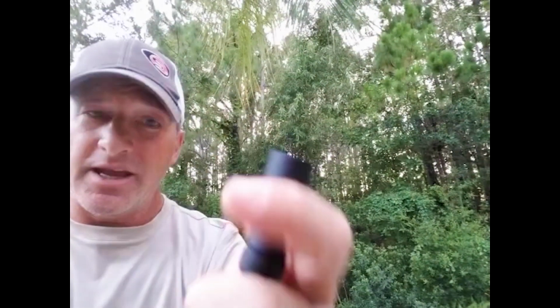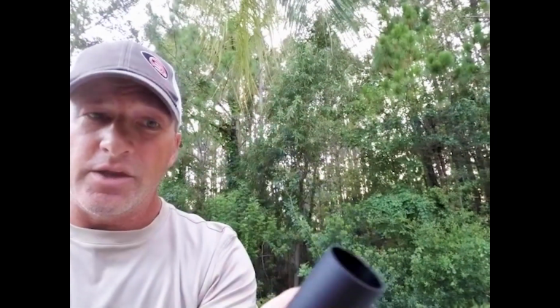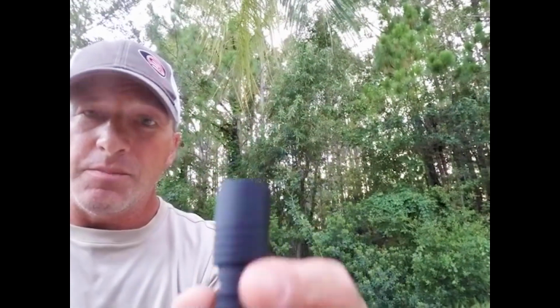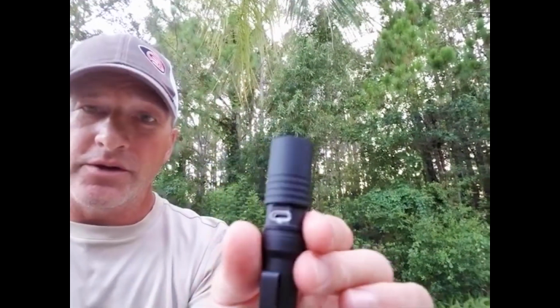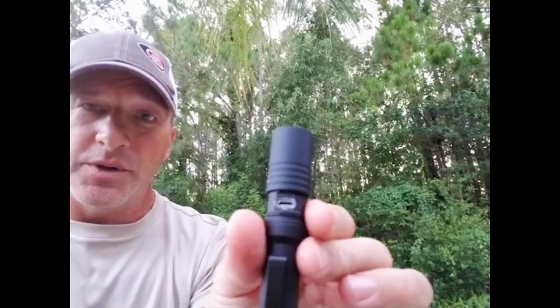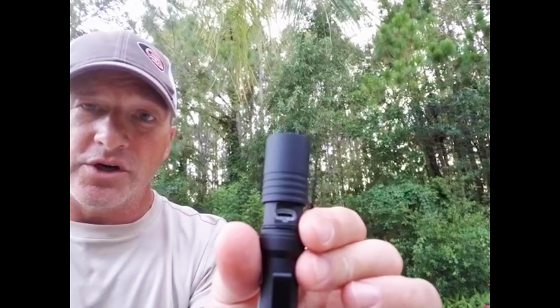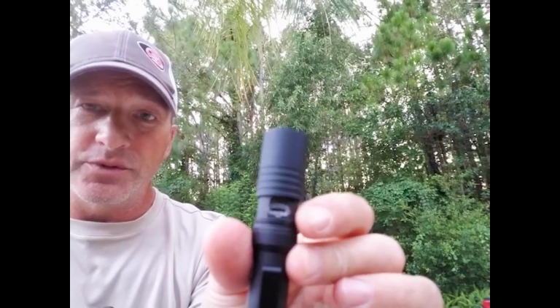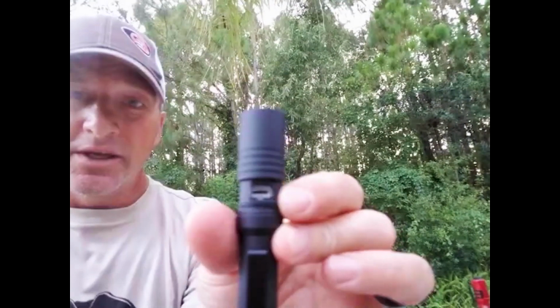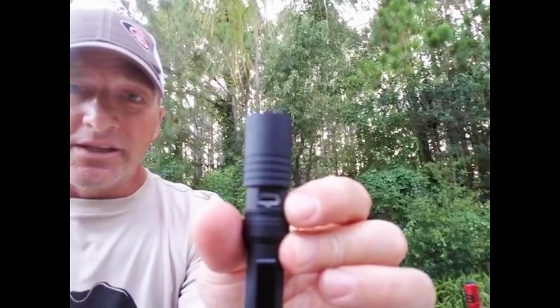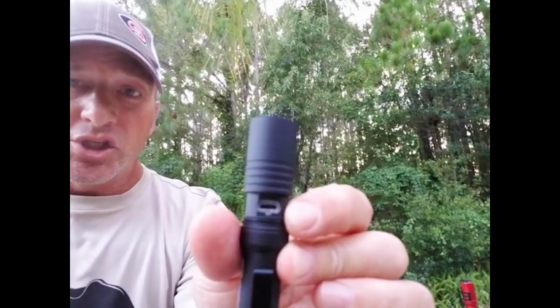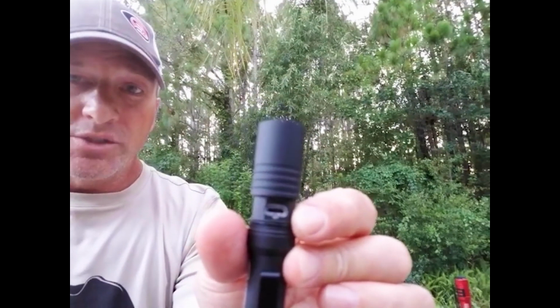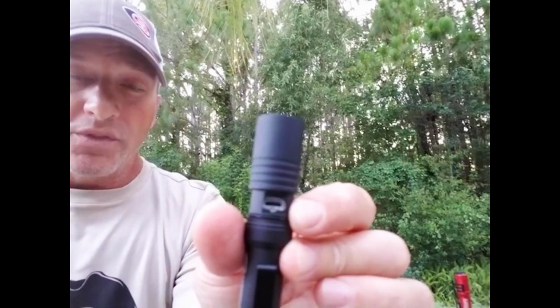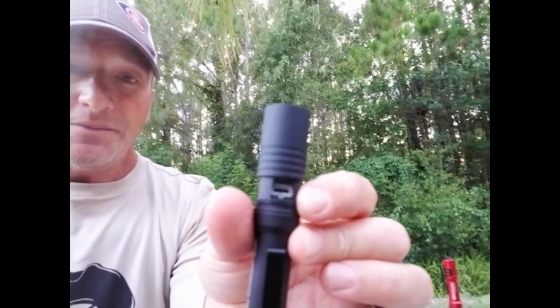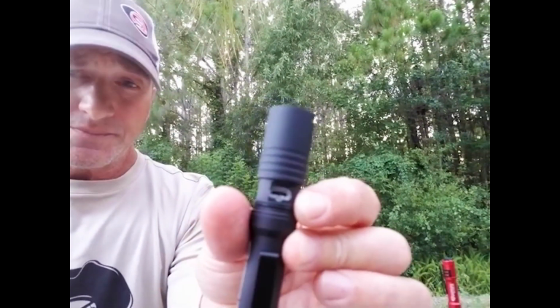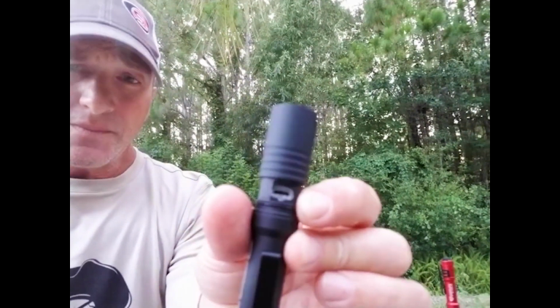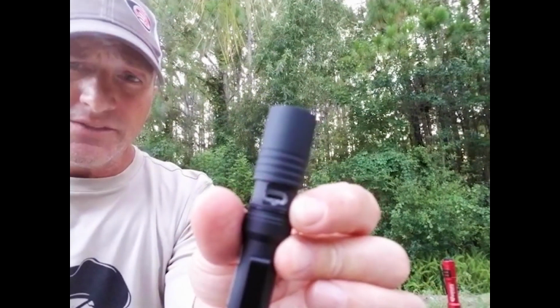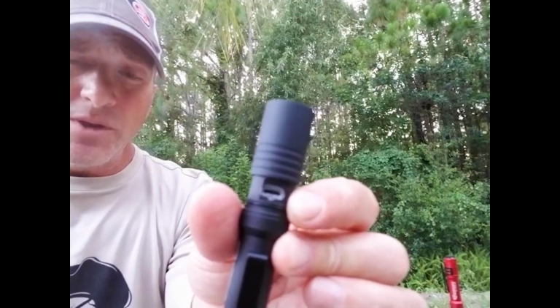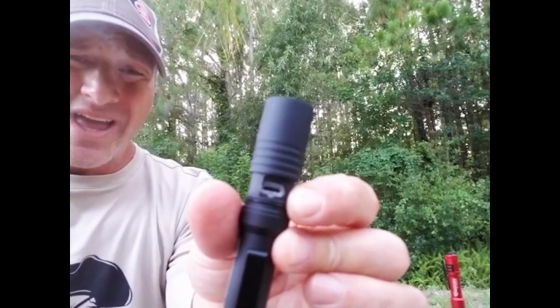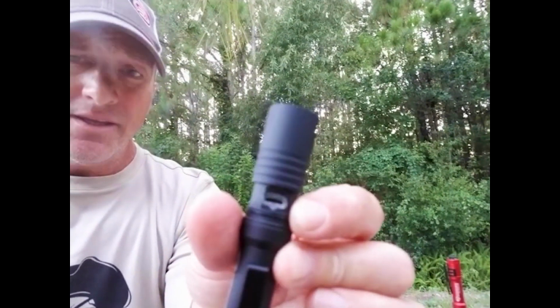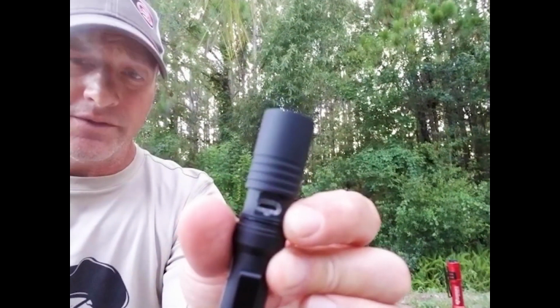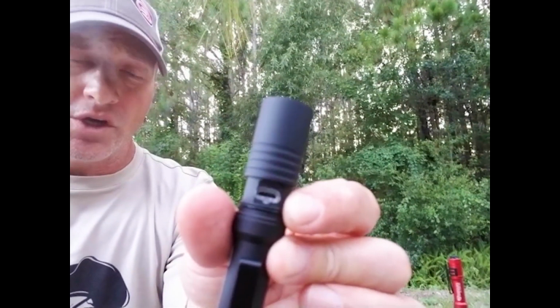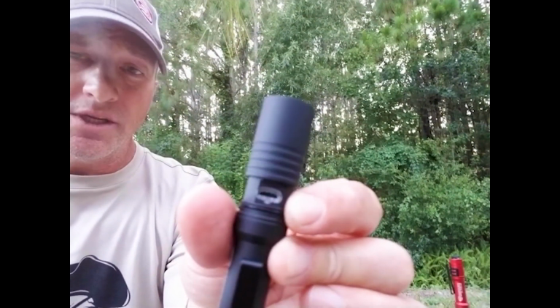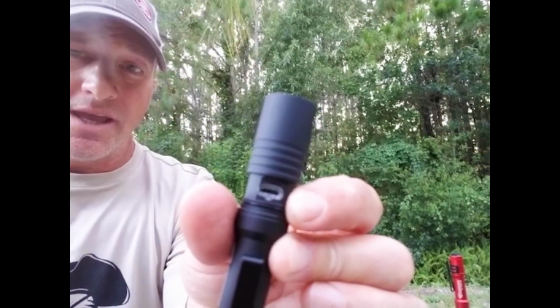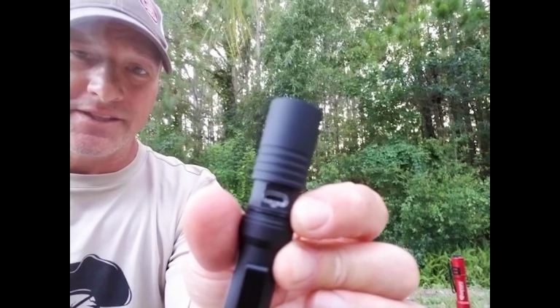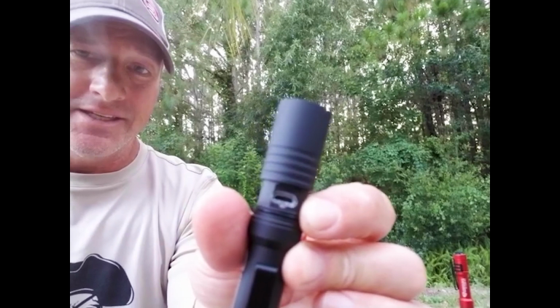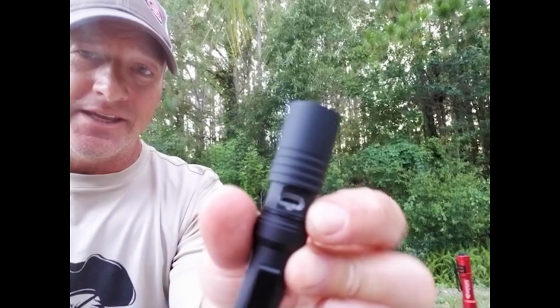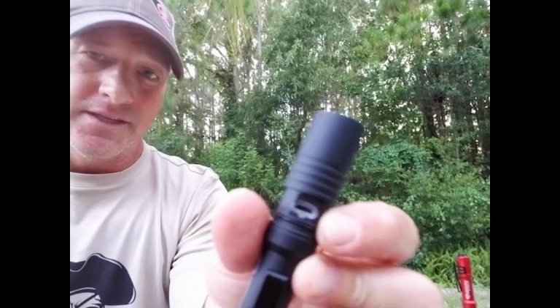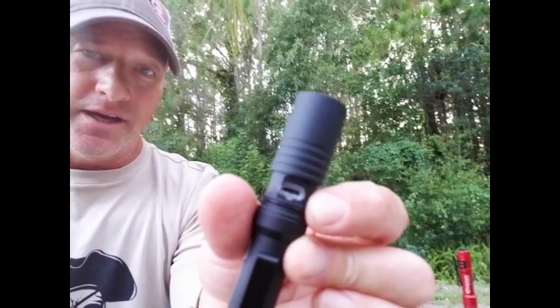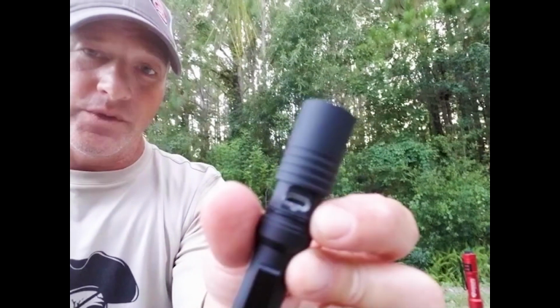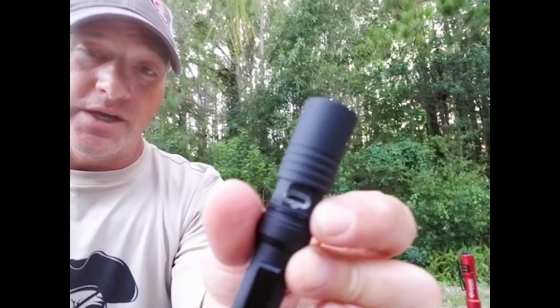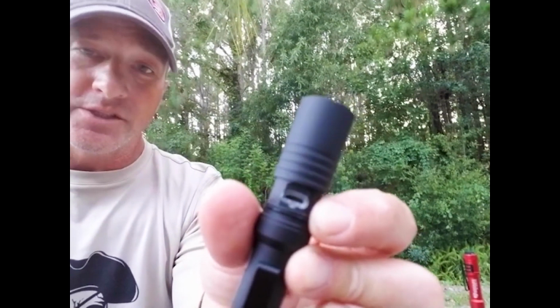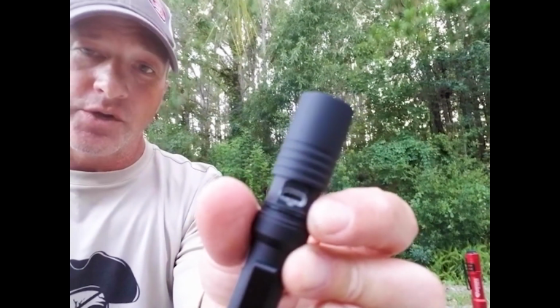Again, micro USB rechargeable. The charging port is going to be red while it's charging, and then it's going to indicate when you're done by turning green.